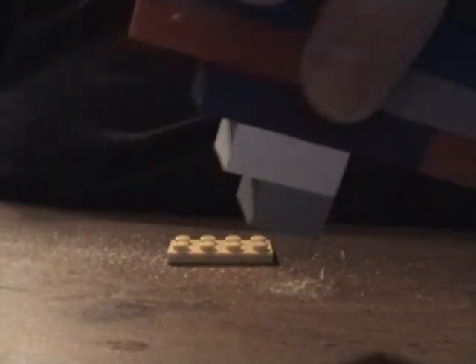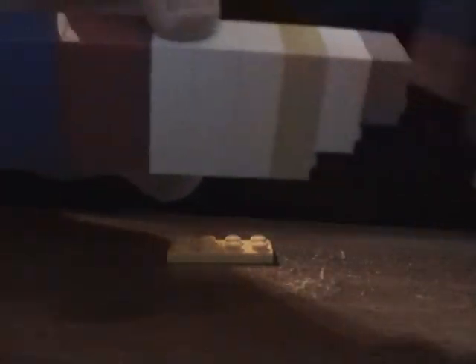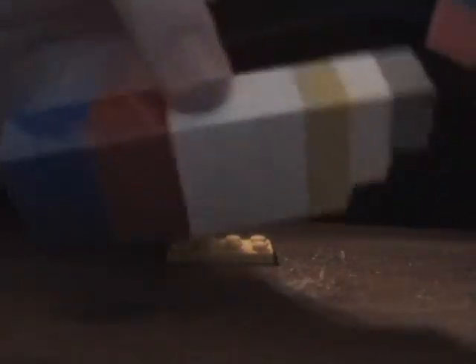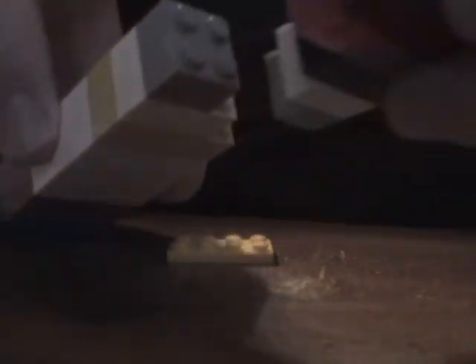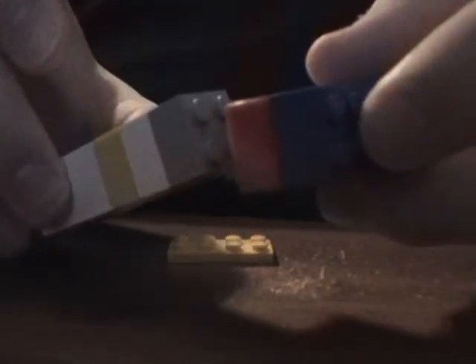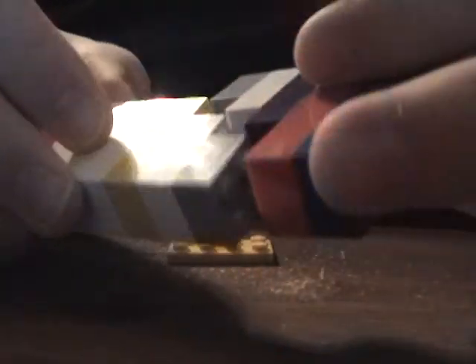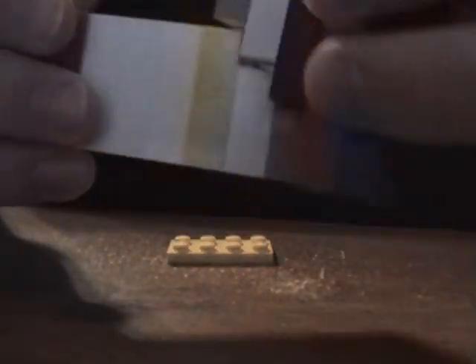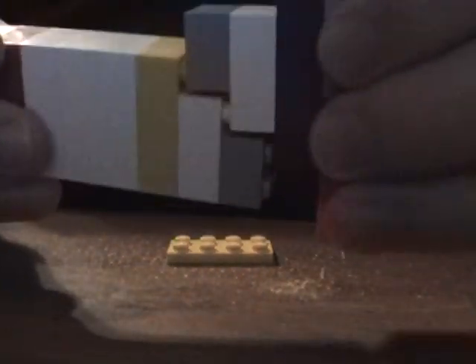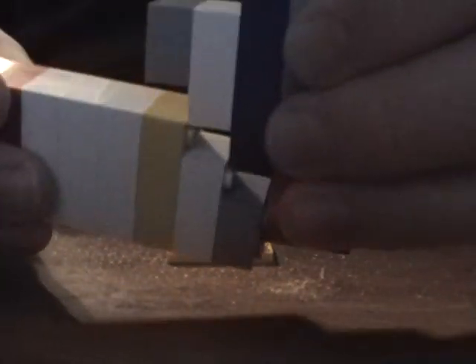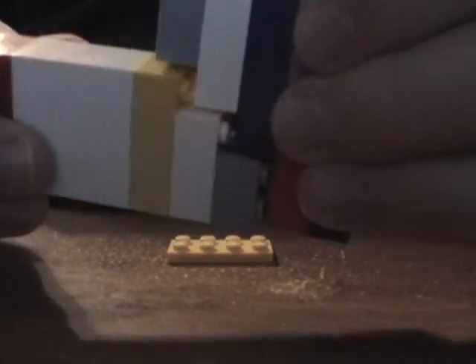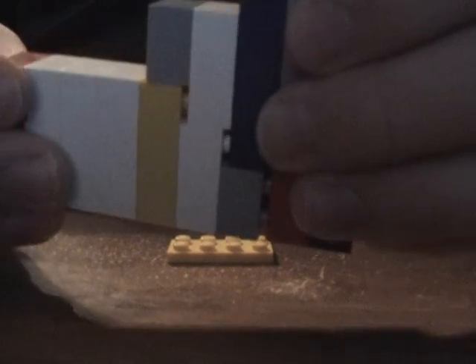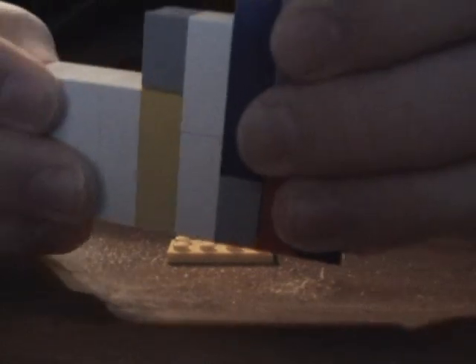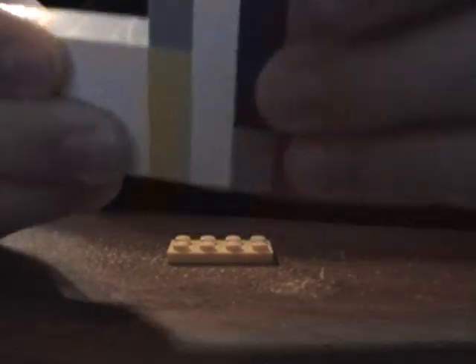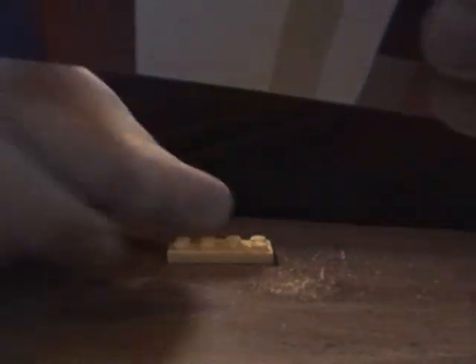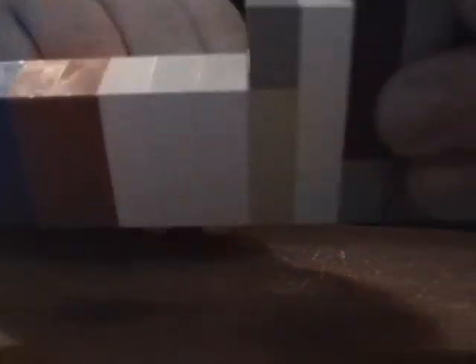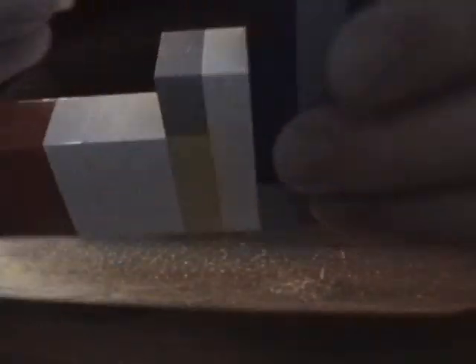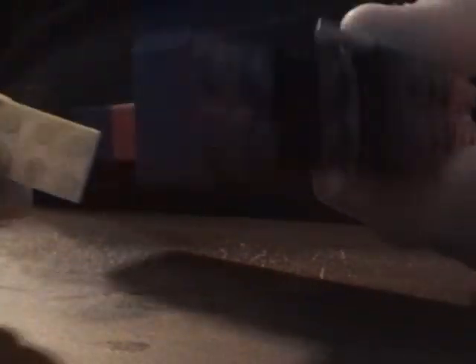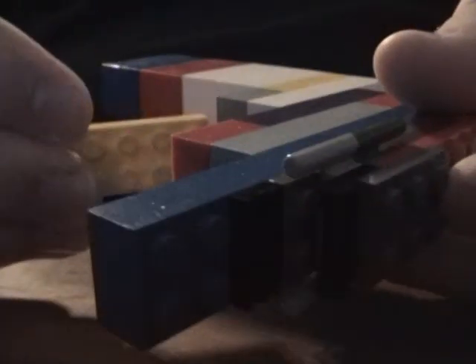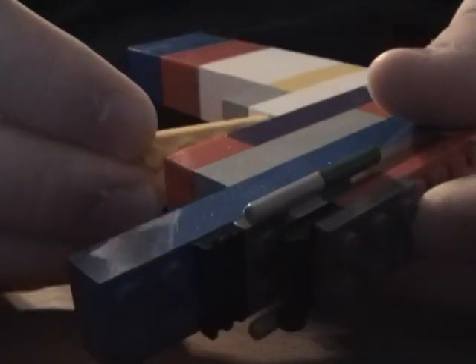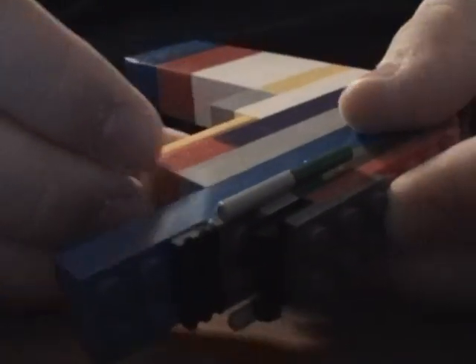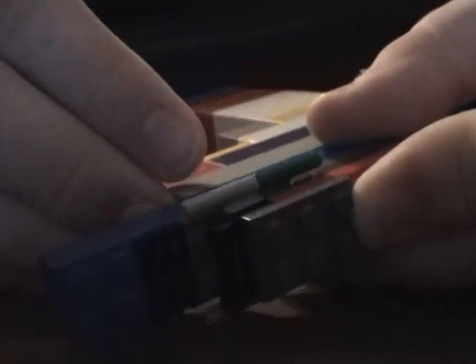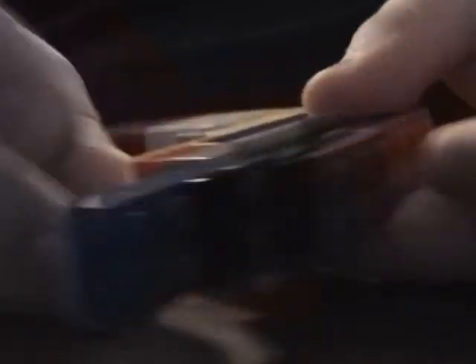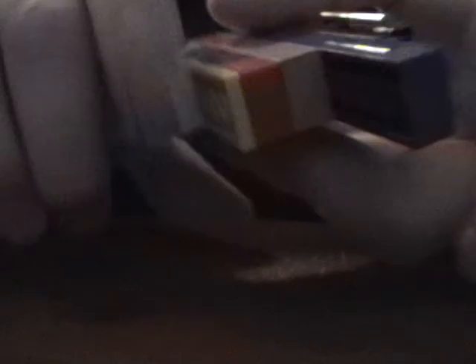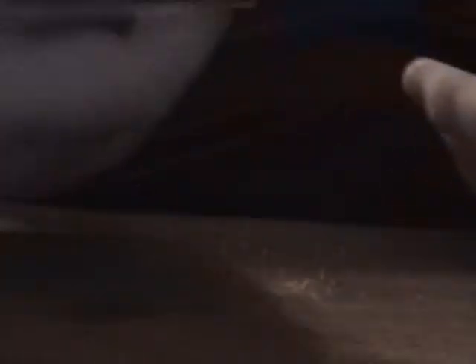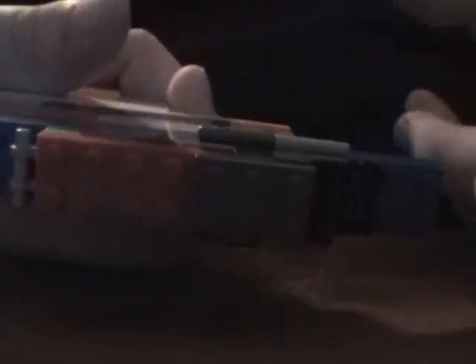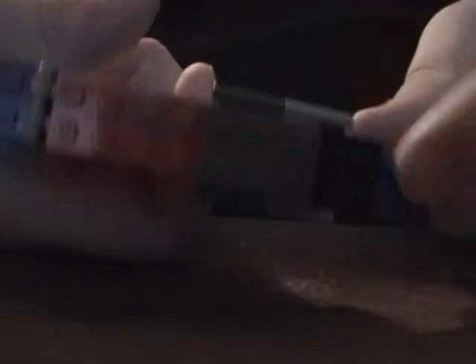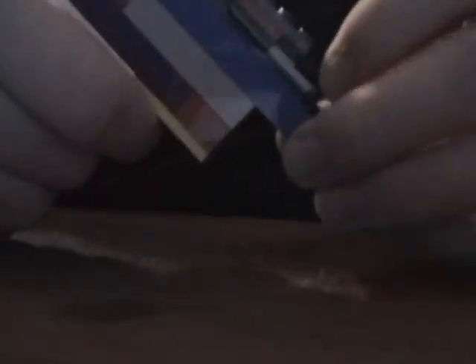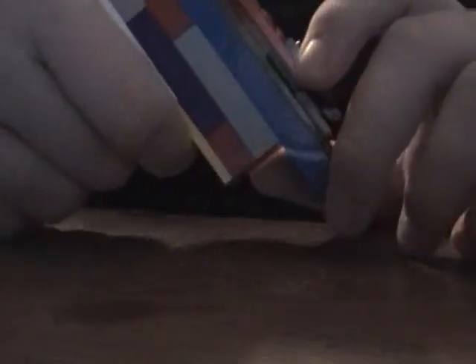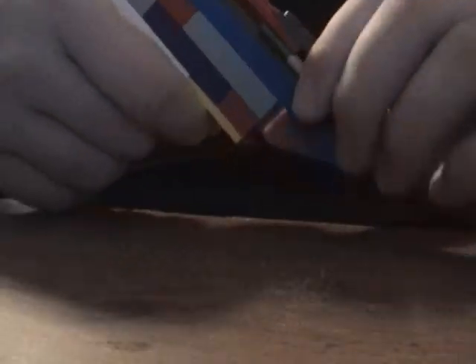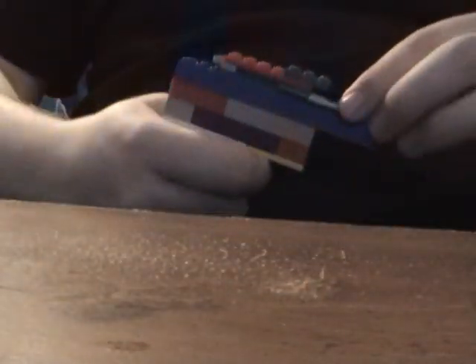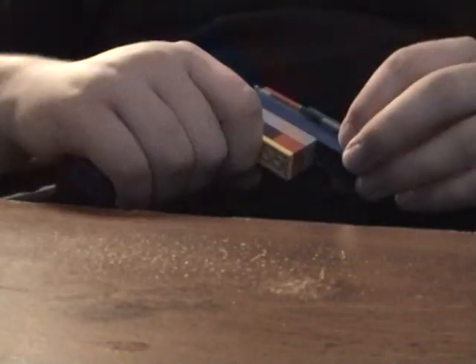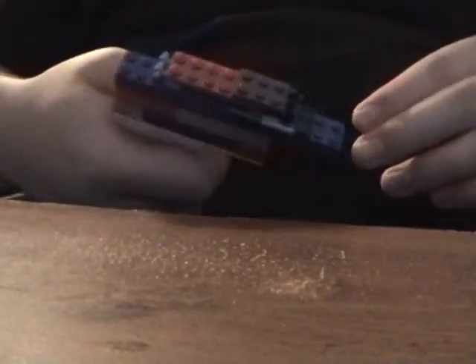And then I take the actual handle, and I line it up and put that there. And then I just take this yellow brick and put it there for support. And now you've got a handle, as you can see.